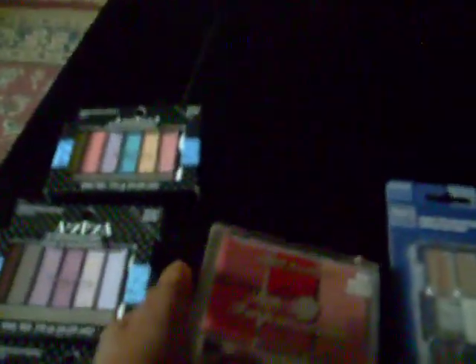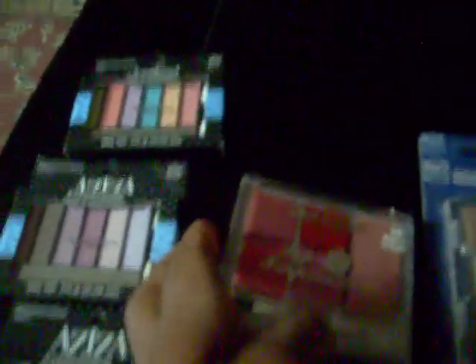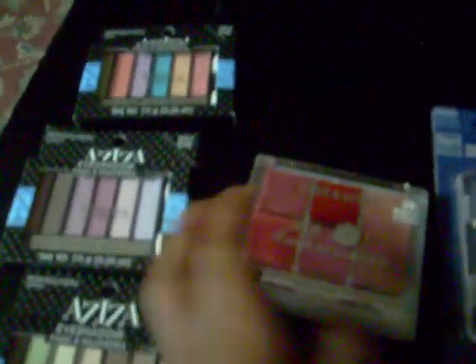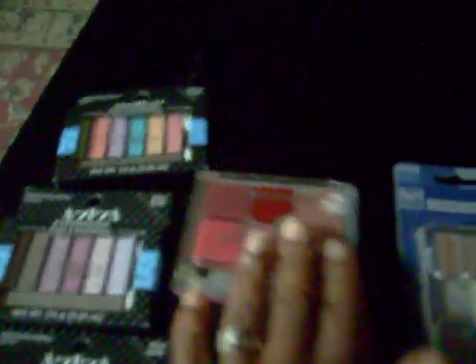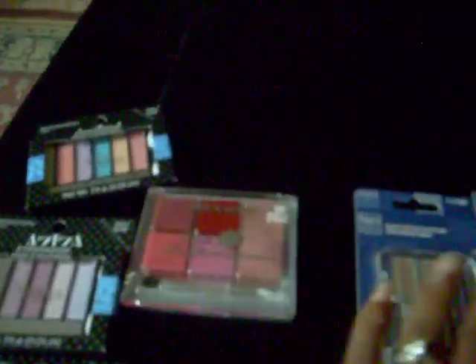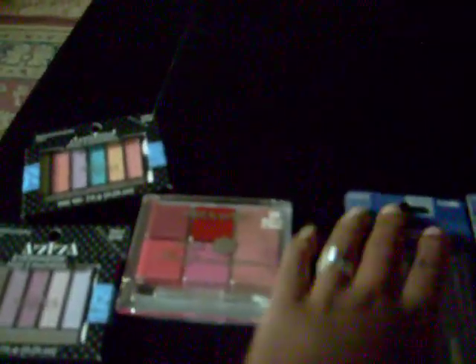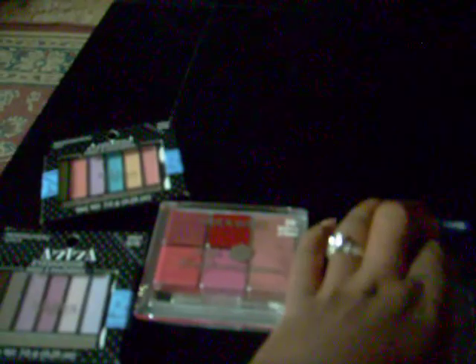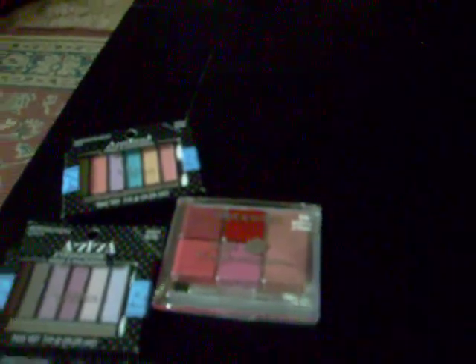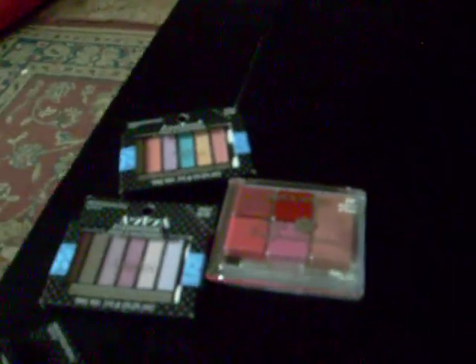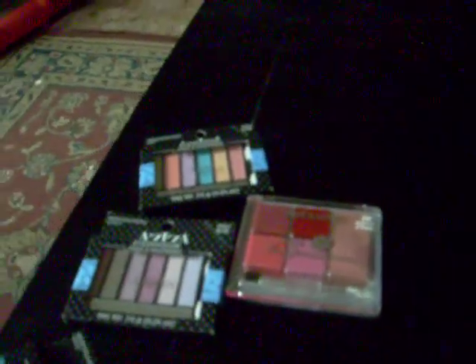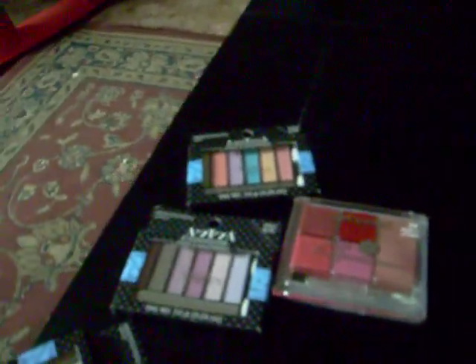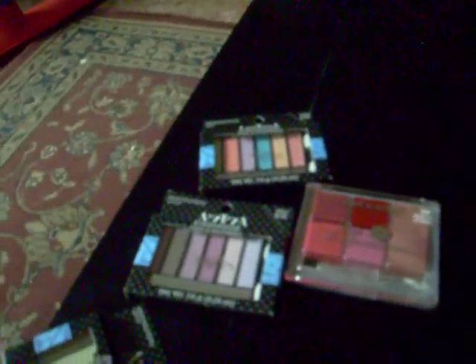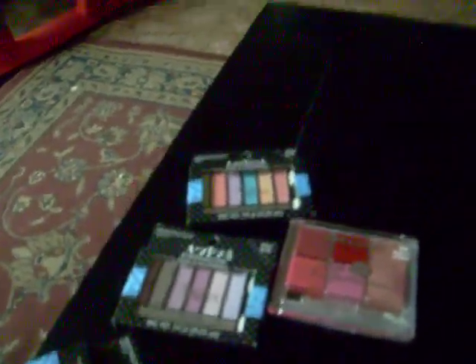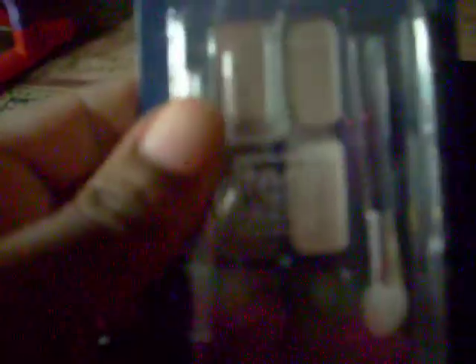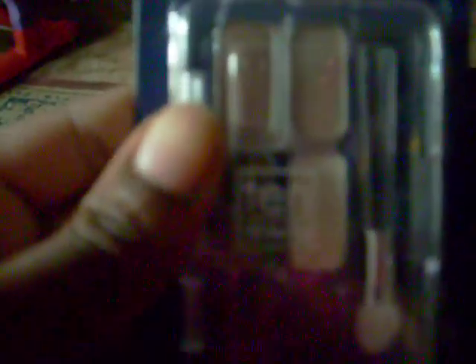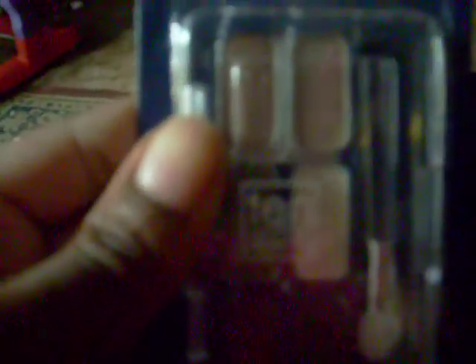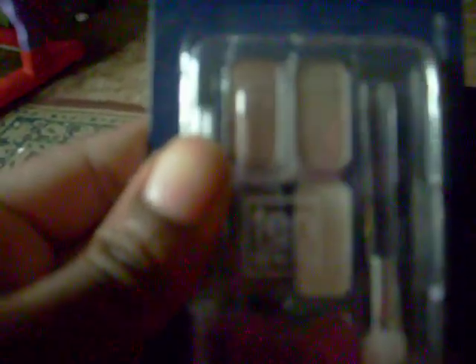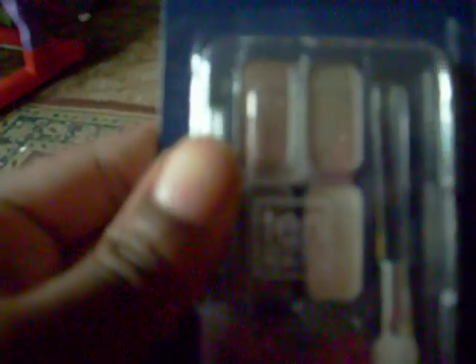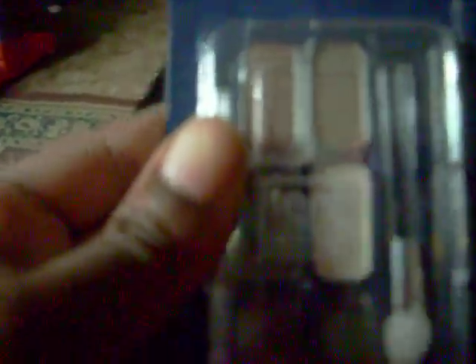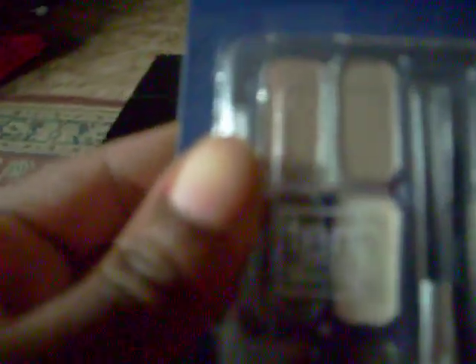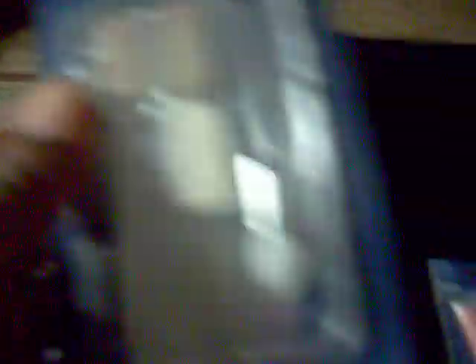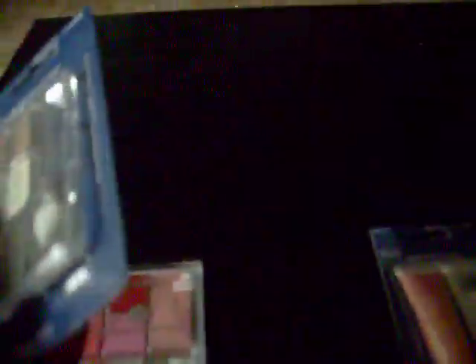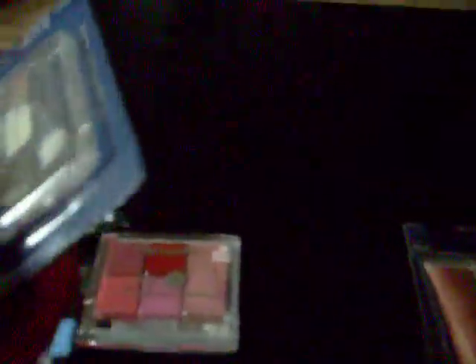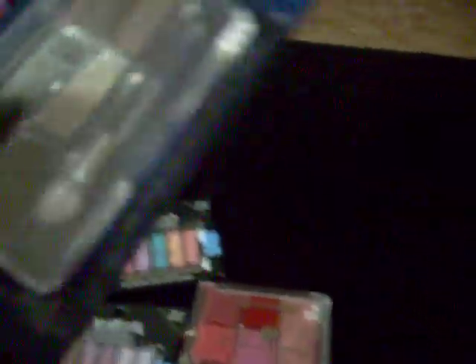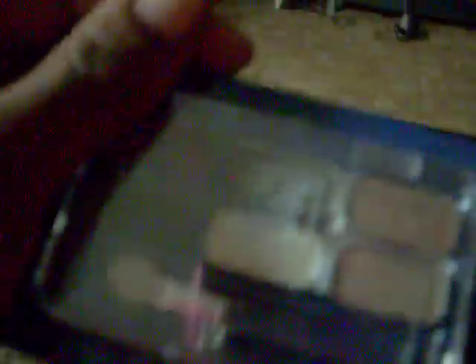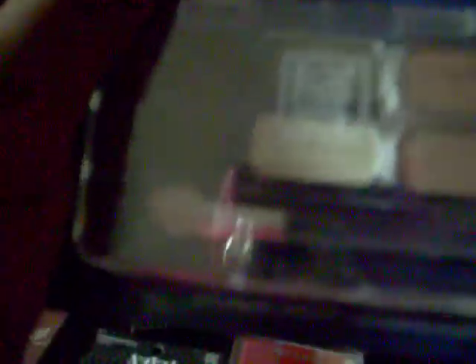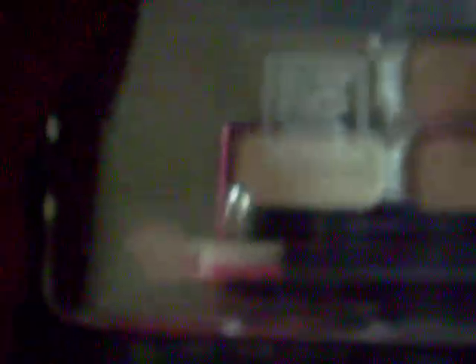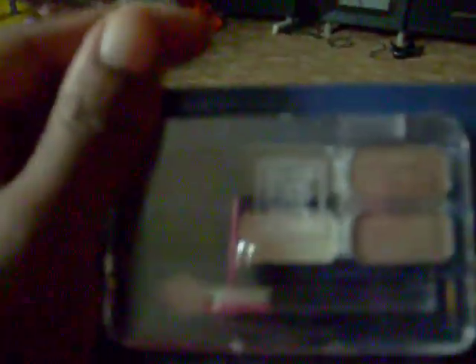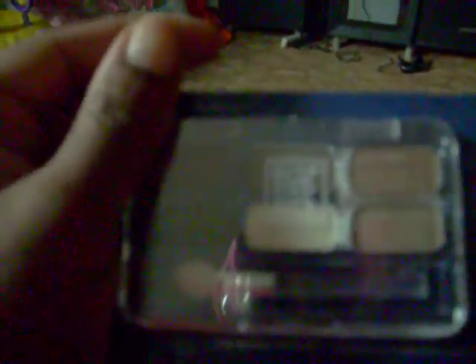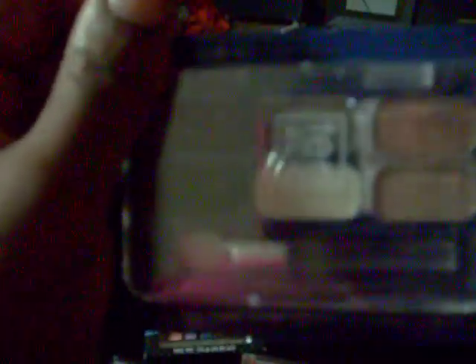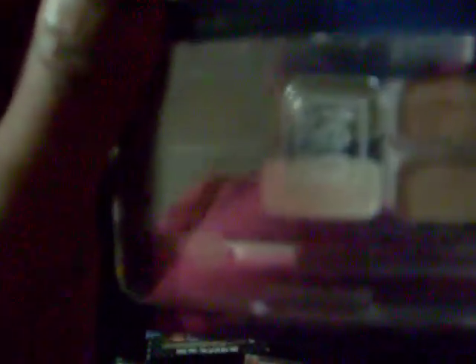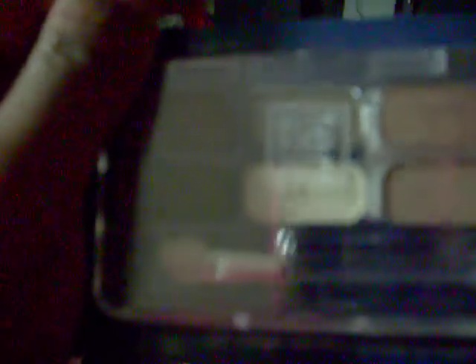All four of those were a dollar. This is by Beauty 10 and it's the Silky Eye Collection. It has browns and this was also a dollar.